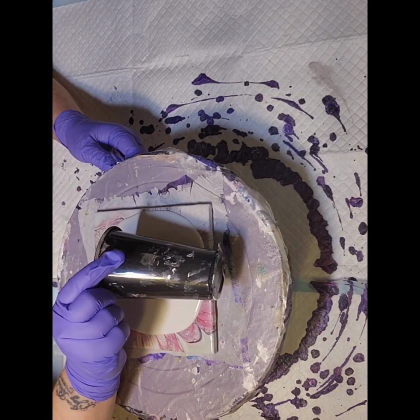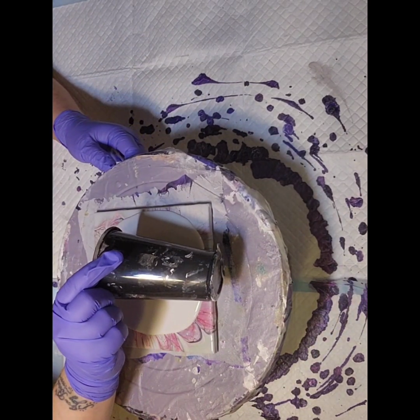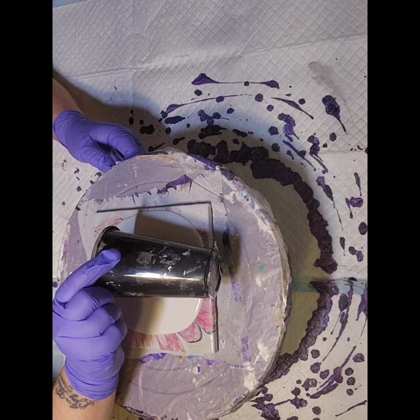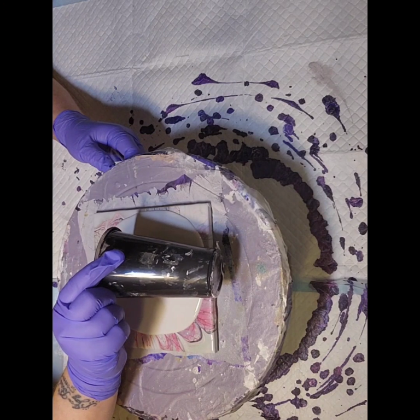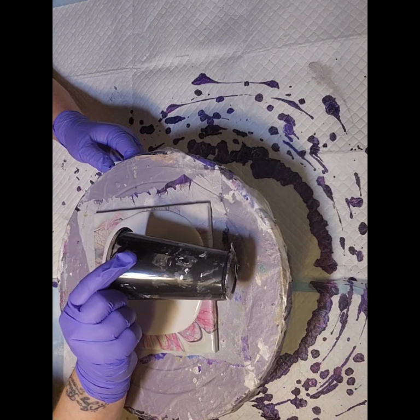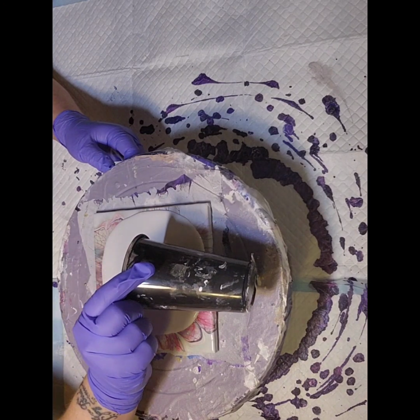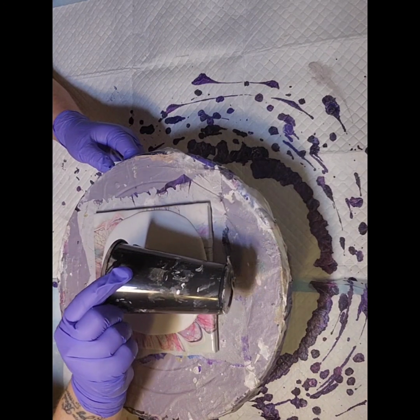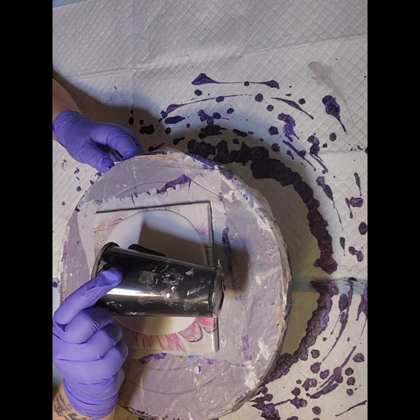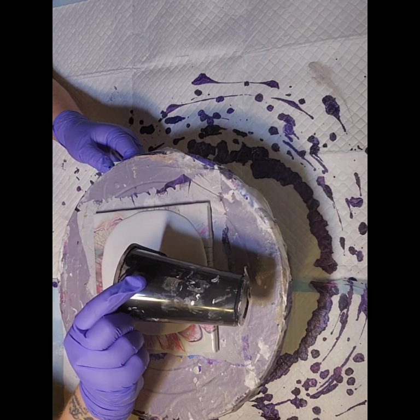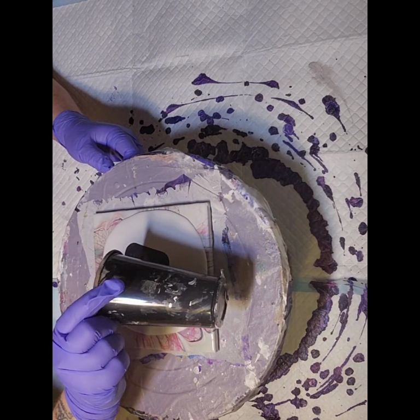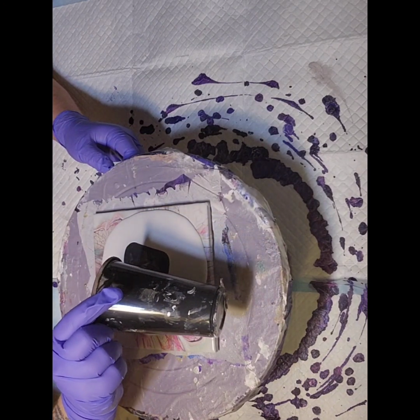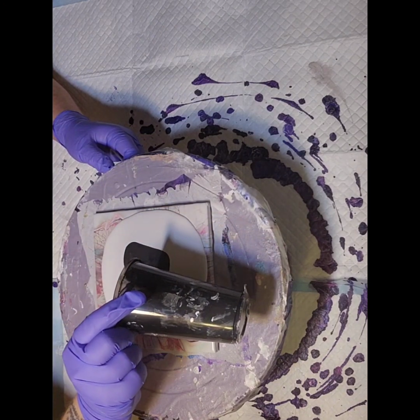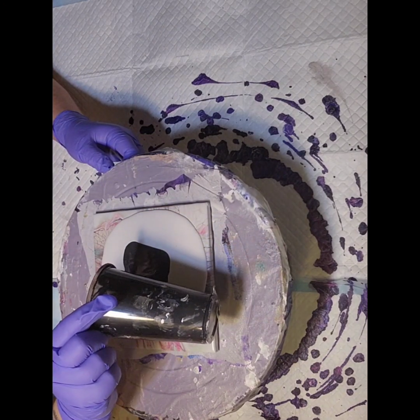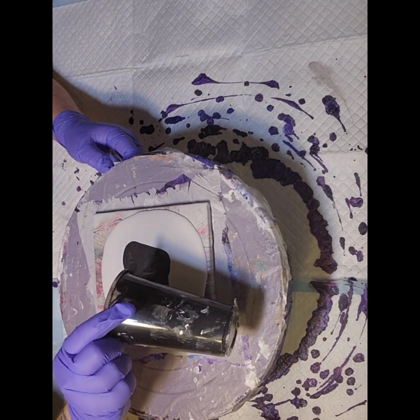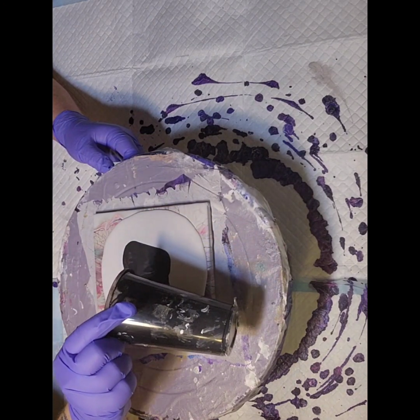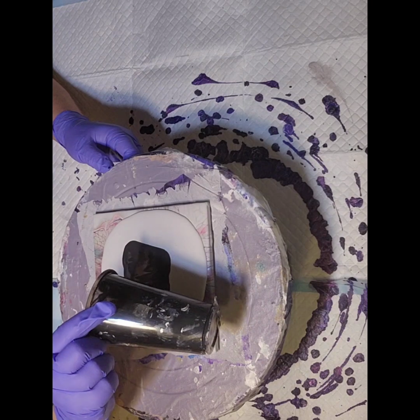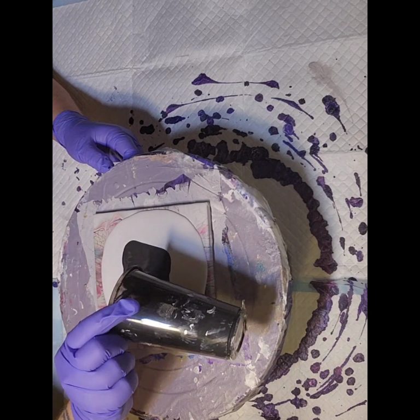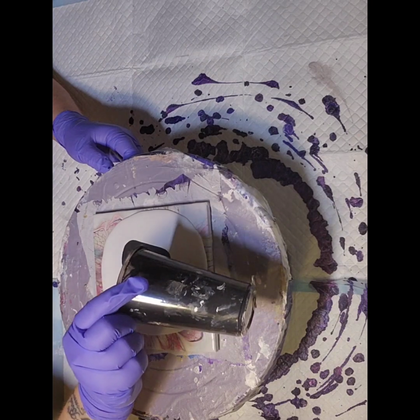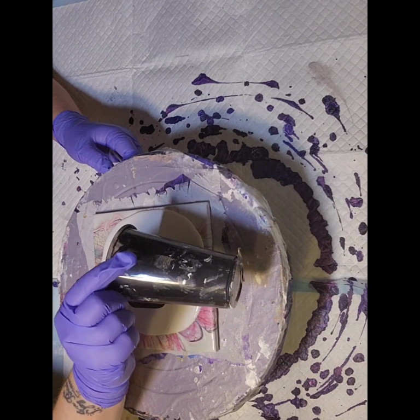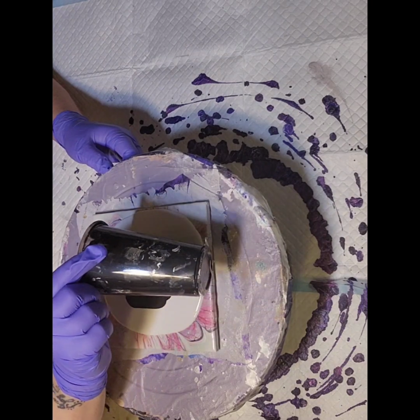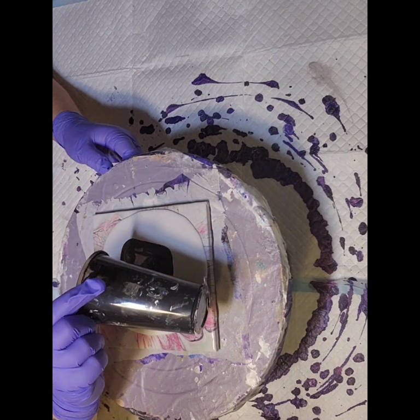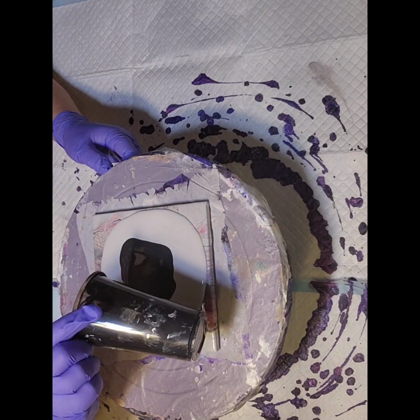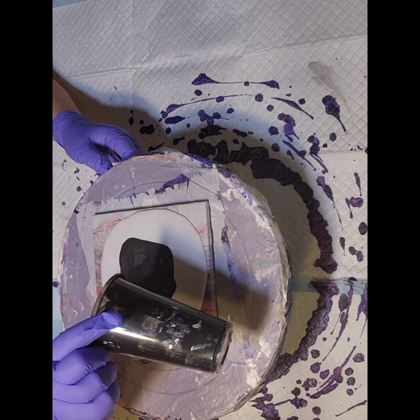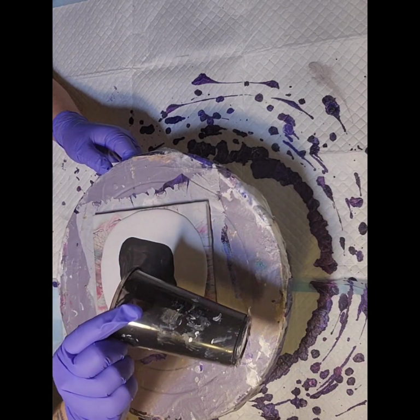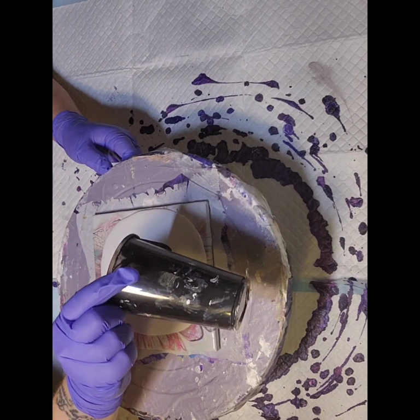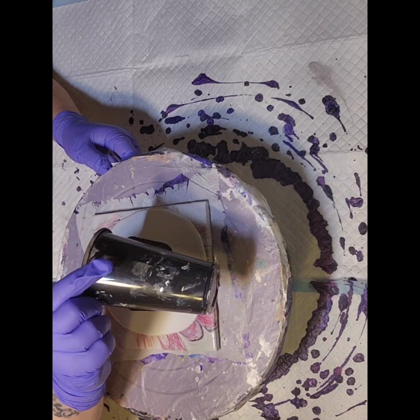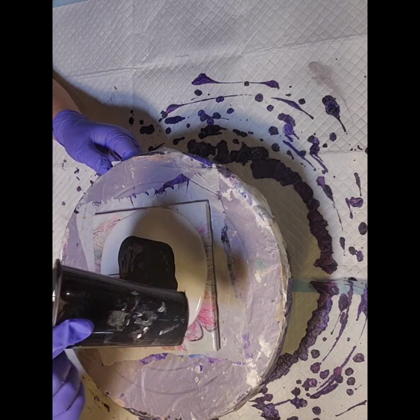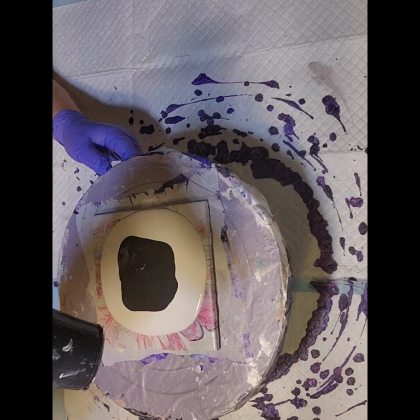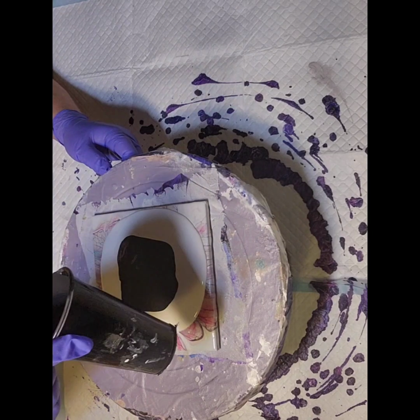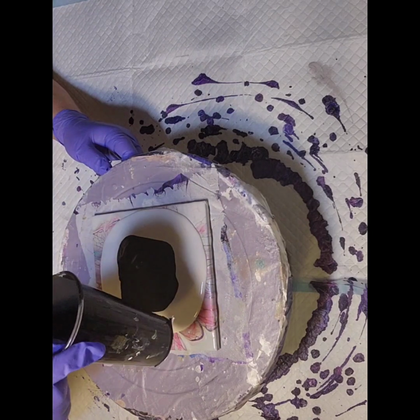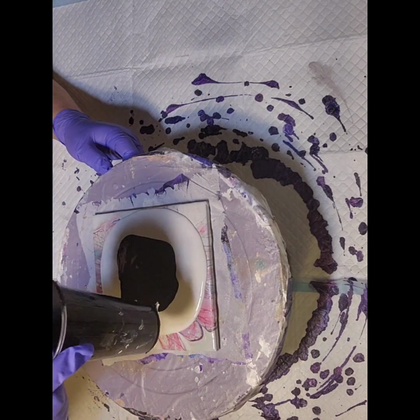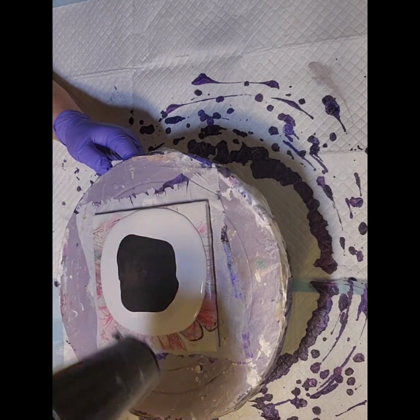This is a faux black pillow paint because I want the color shift colors to show up.